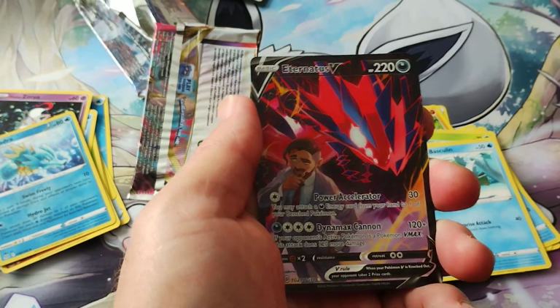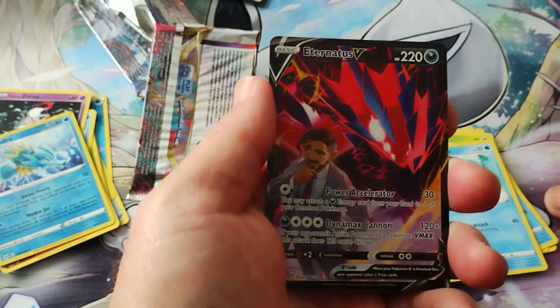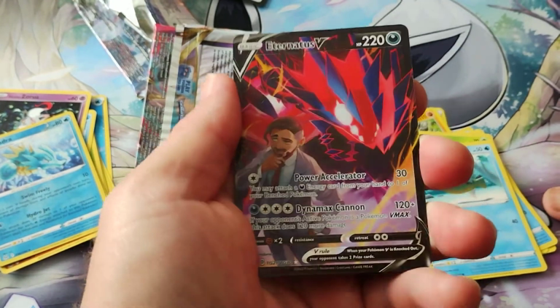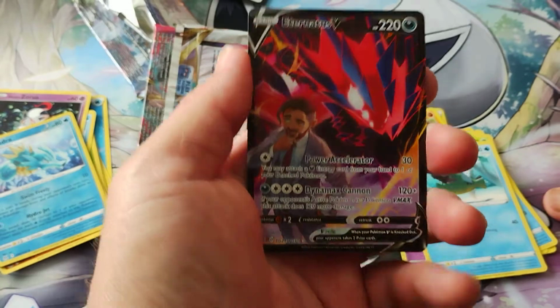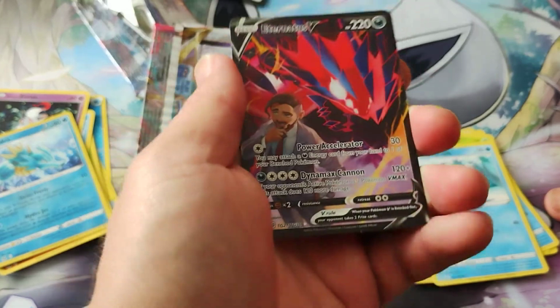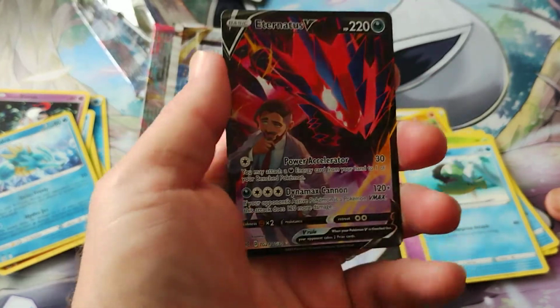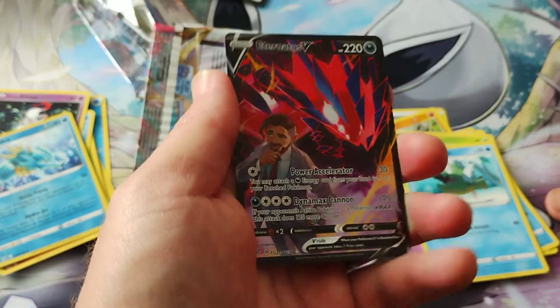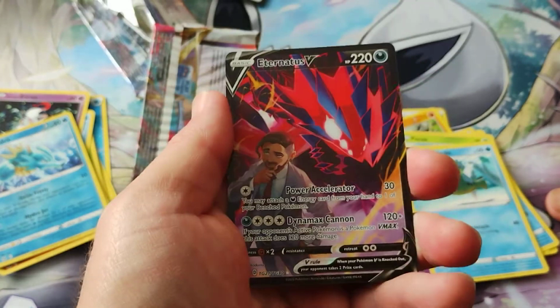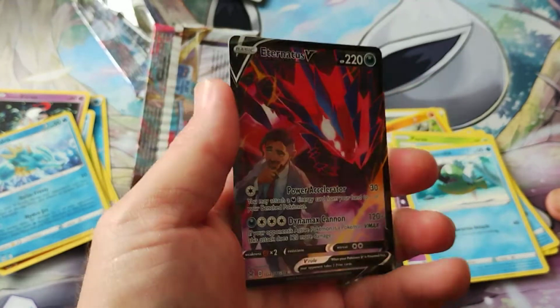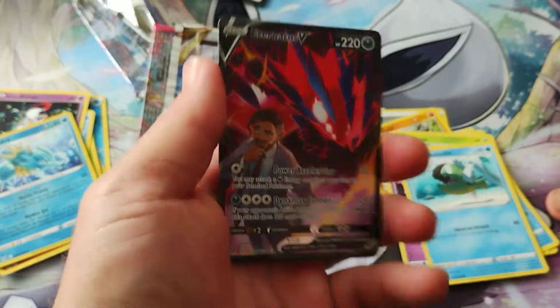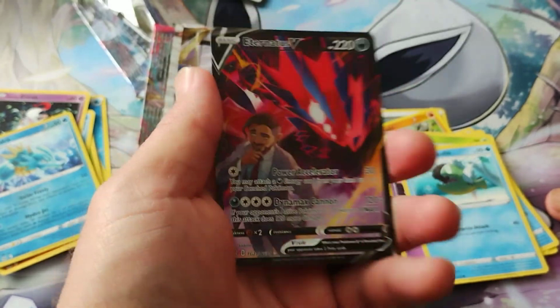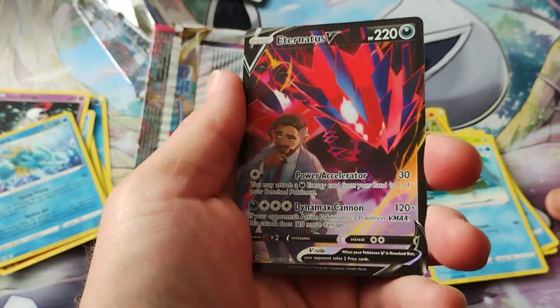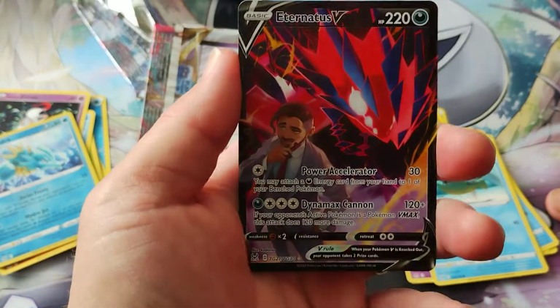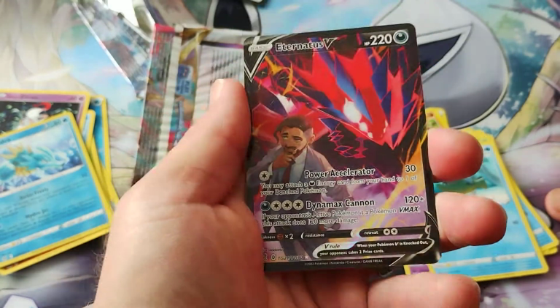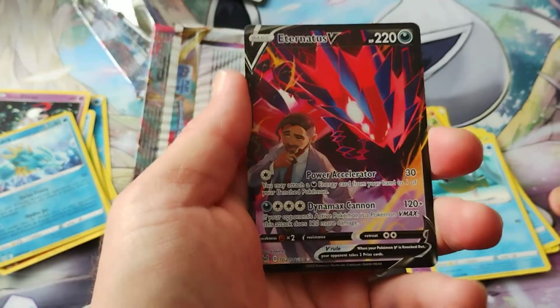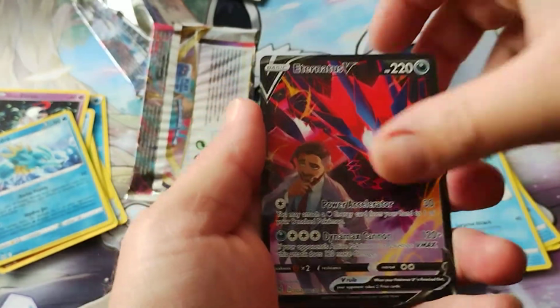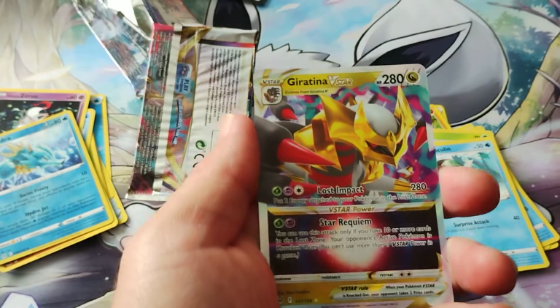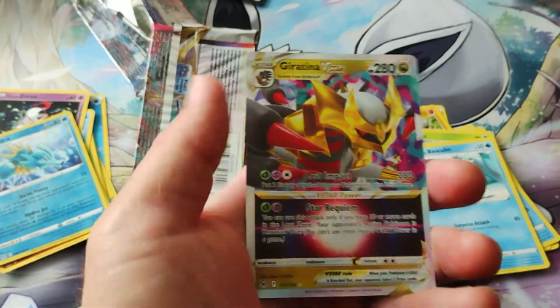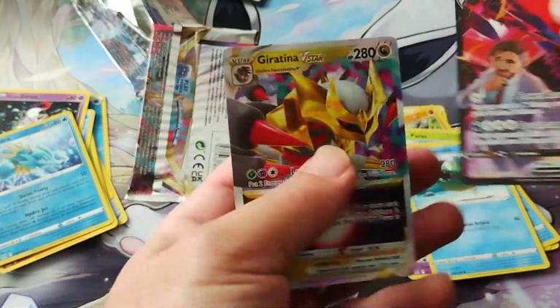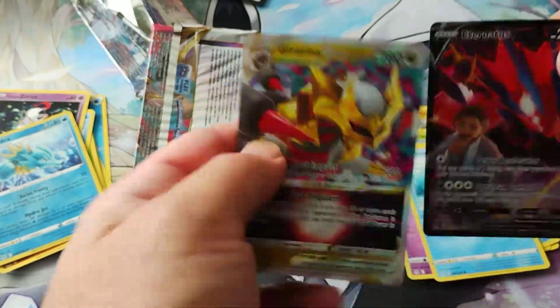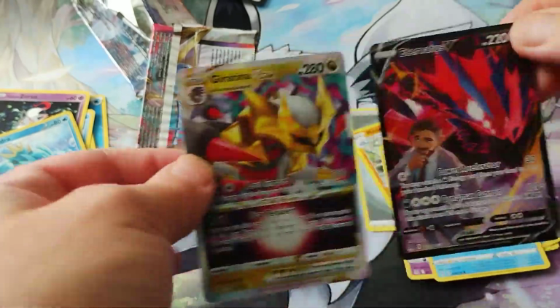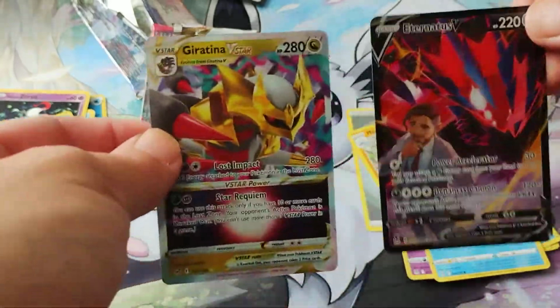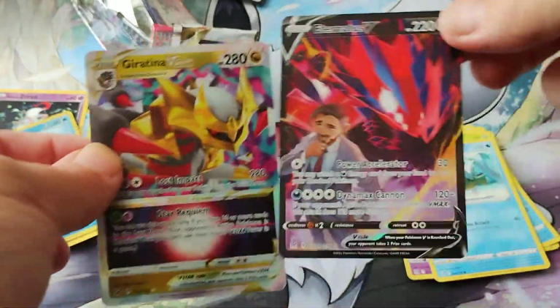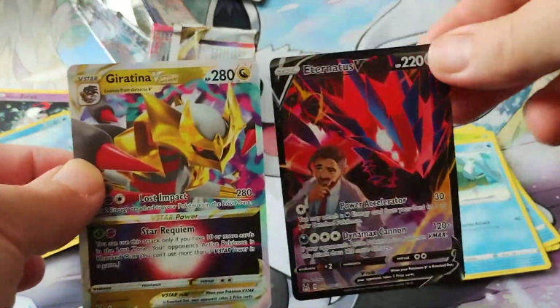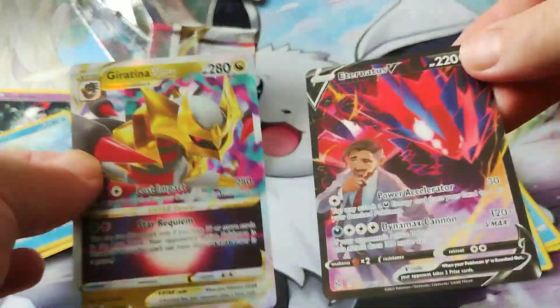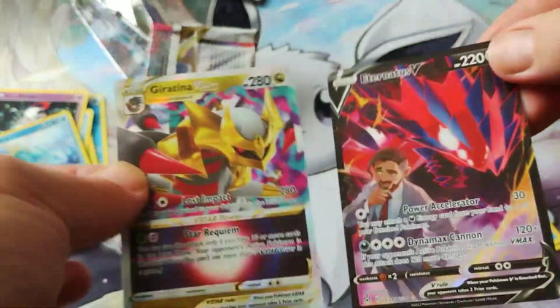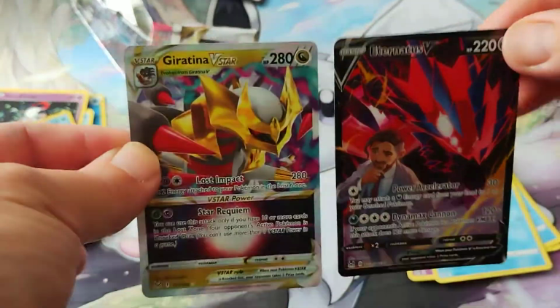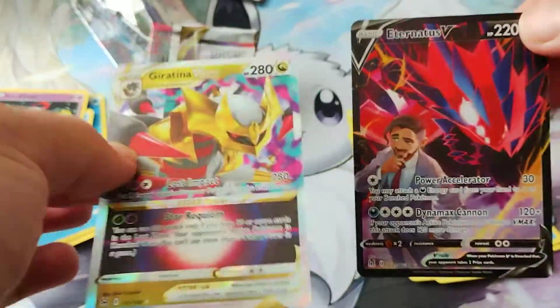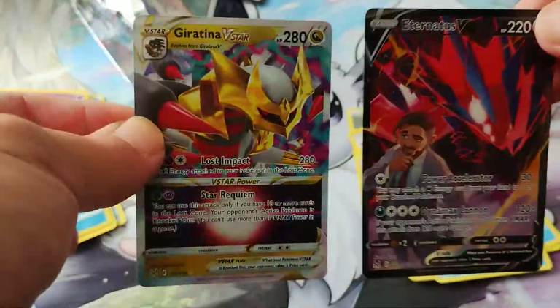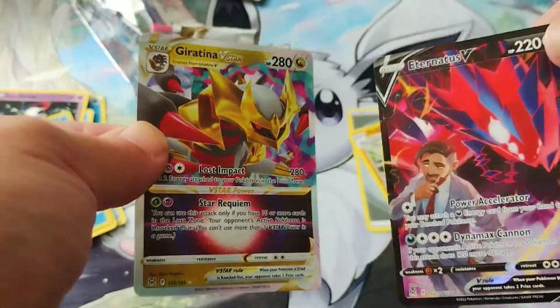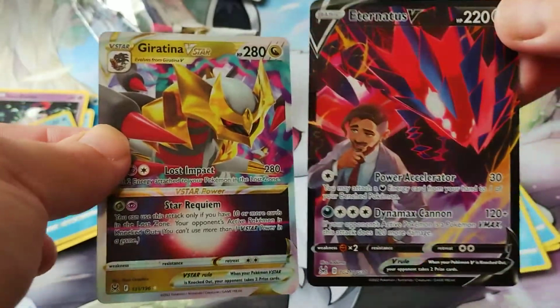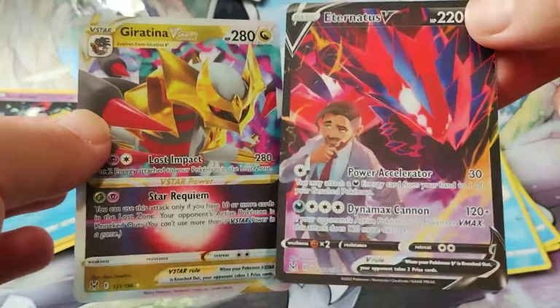Oh nice — we have an Eternatus V Trainer Gallery, really cool, I don't think we've actually pulled that one yet. And oh wow, a Giratina V Star! Really nice double banger pack there — we certainly needed that one.